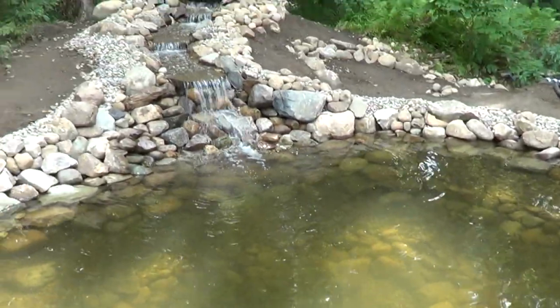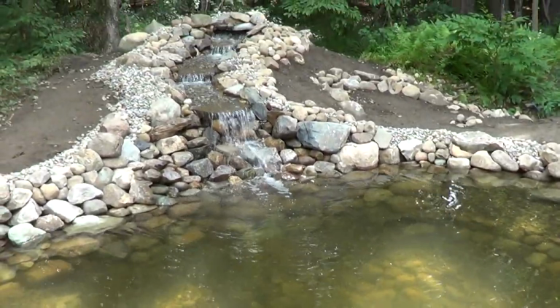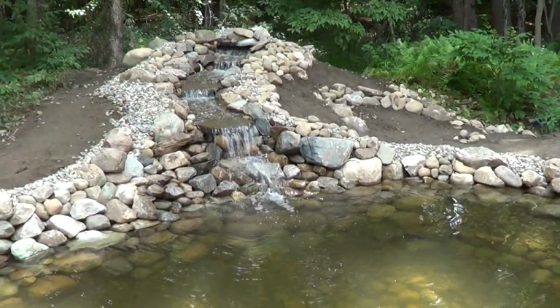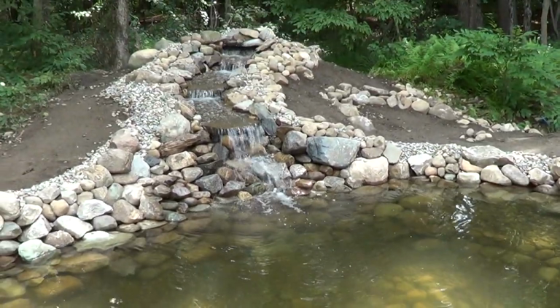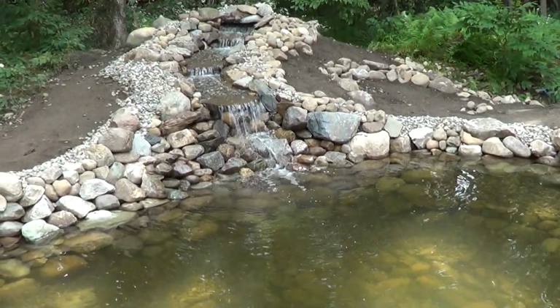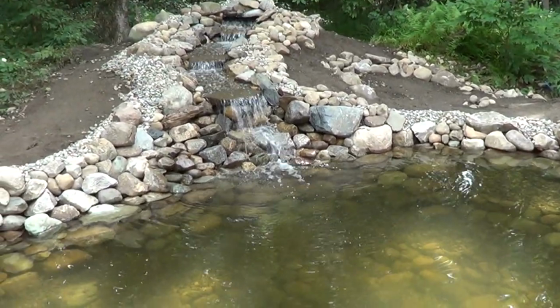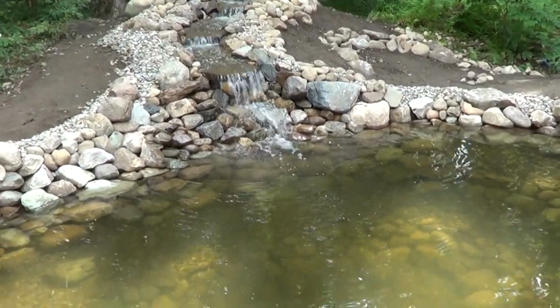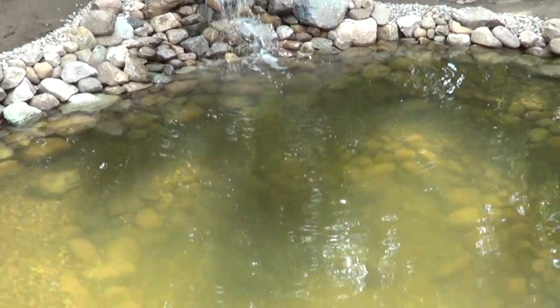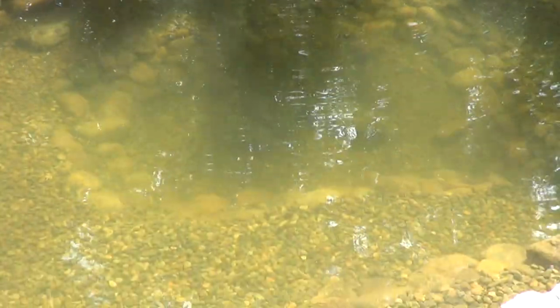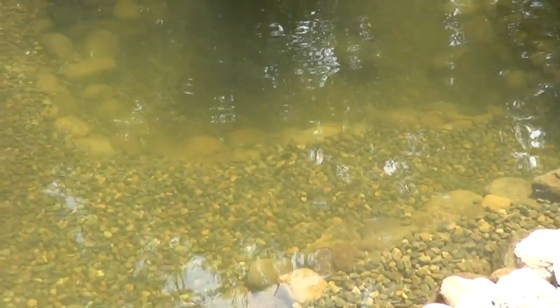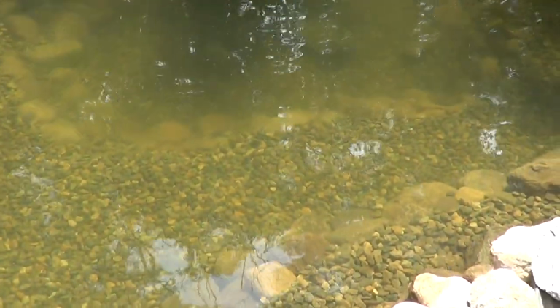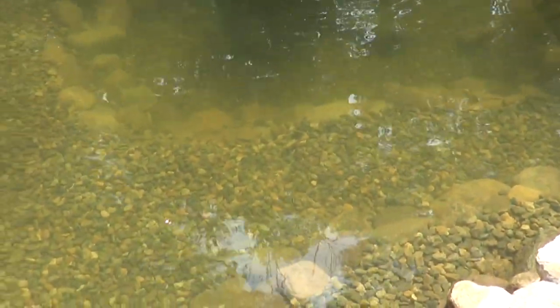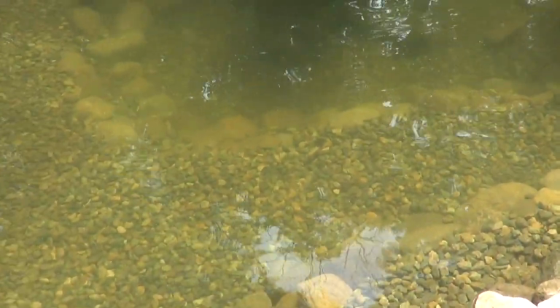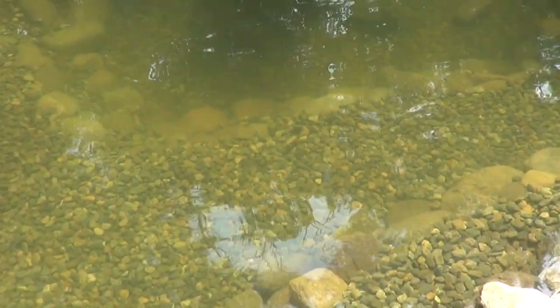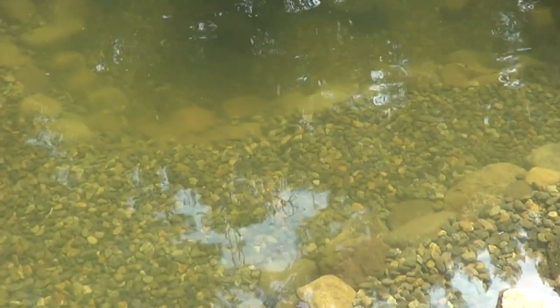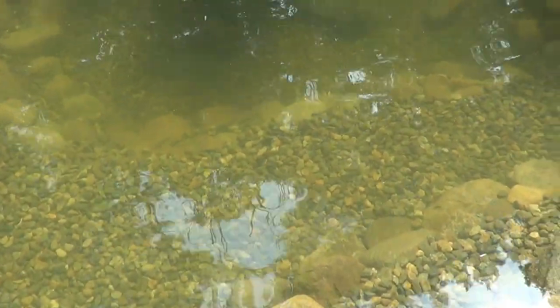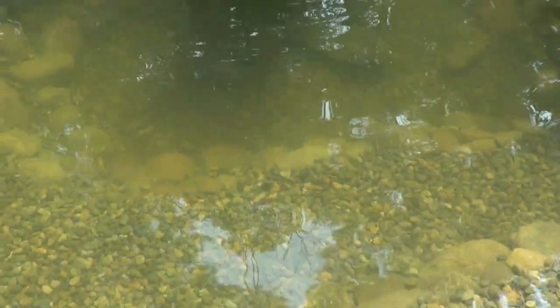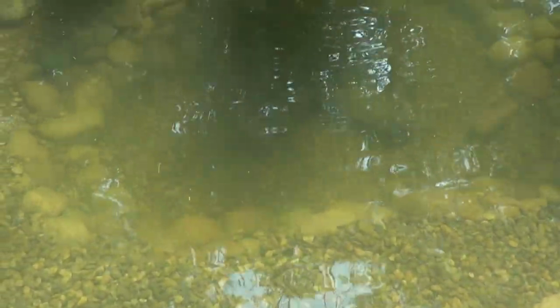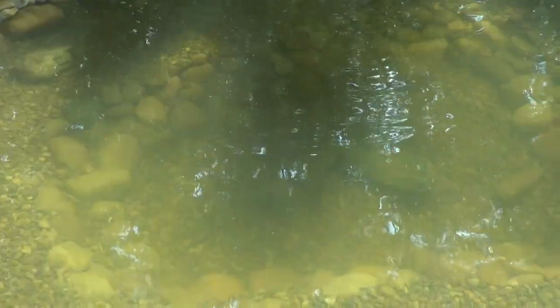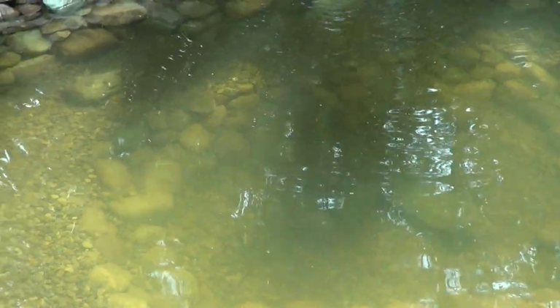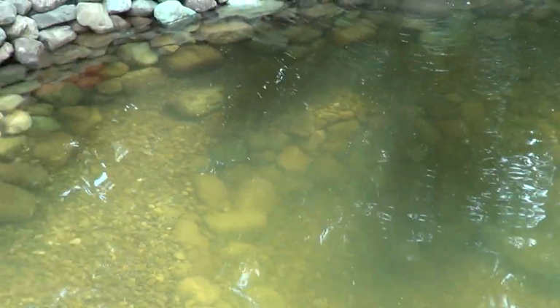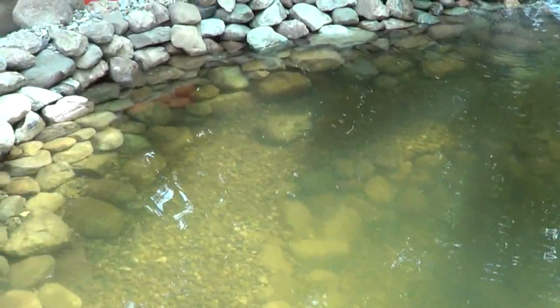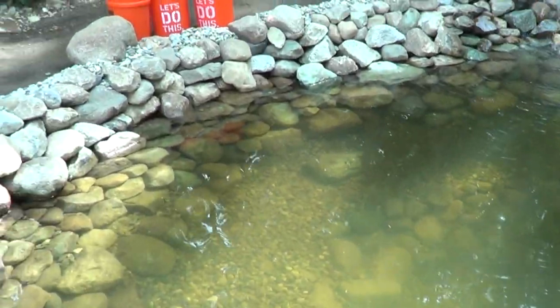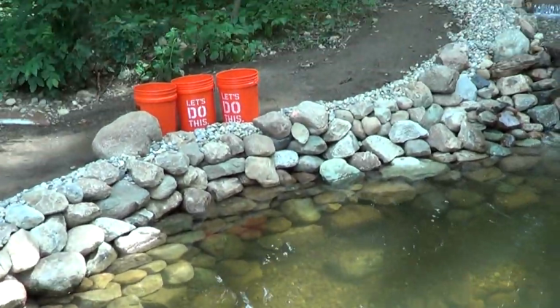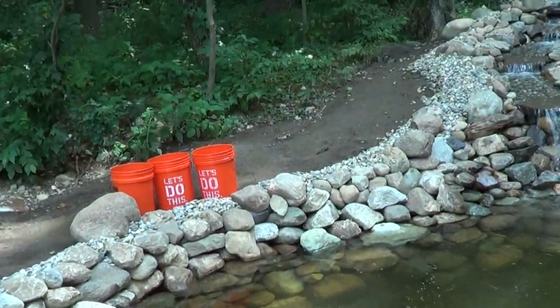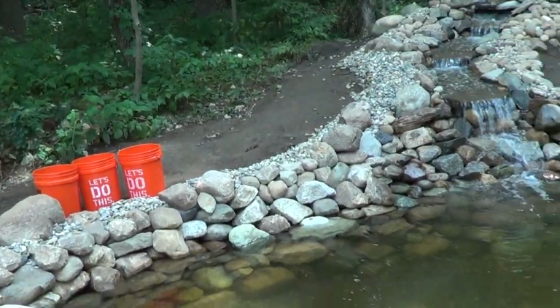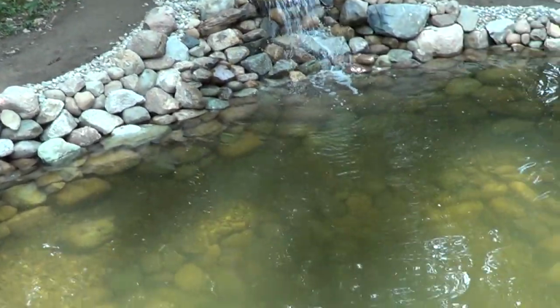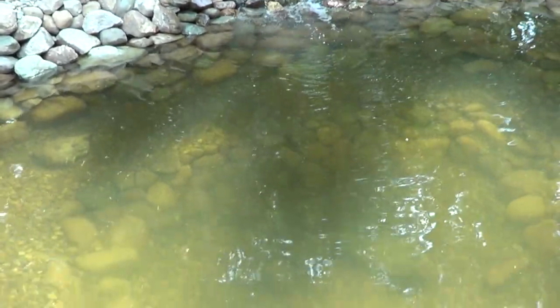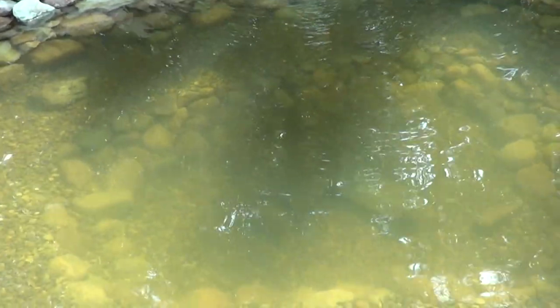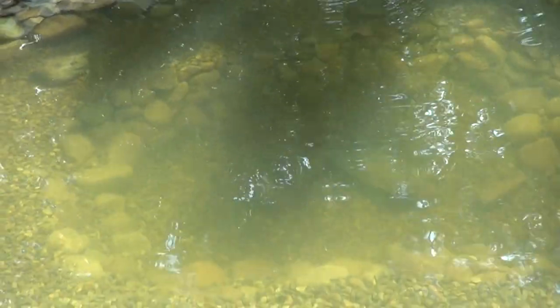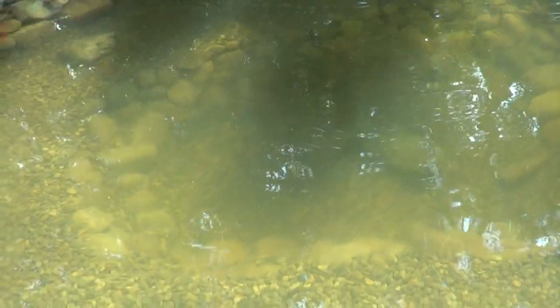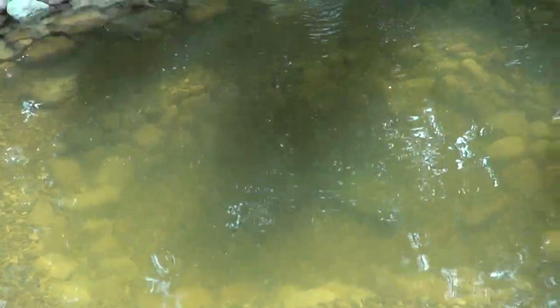That'll look great. I noticed the water has gotten a little cloudy over the past couple days. We had a little rainstorm, and we think some rain runoff has entered the pond. Yes, that's correct.